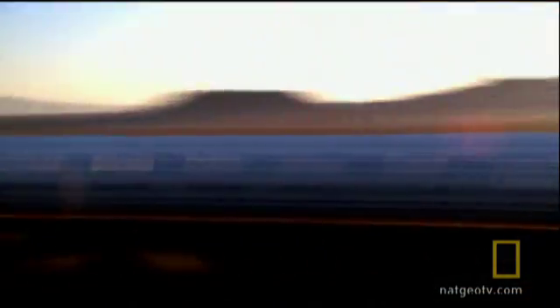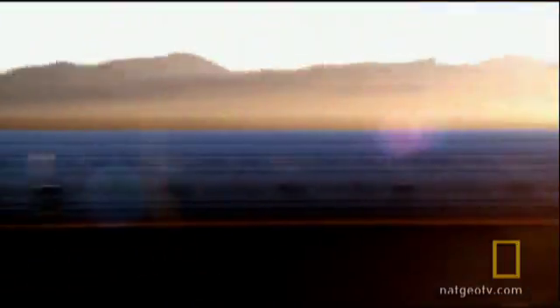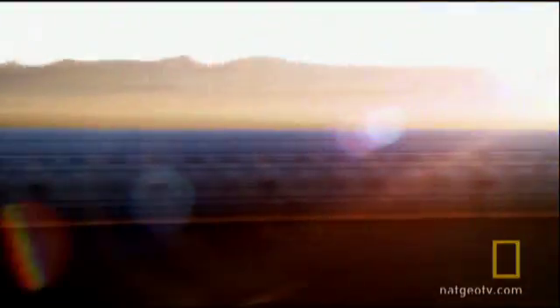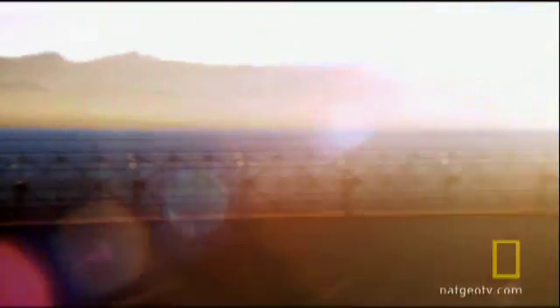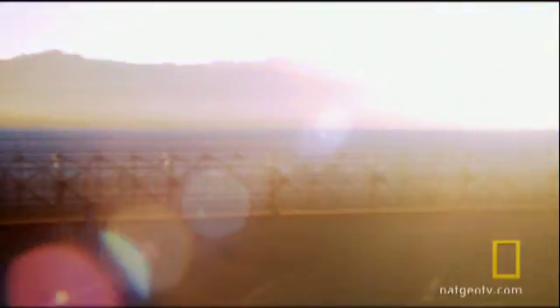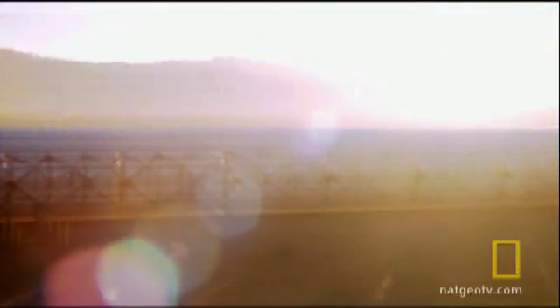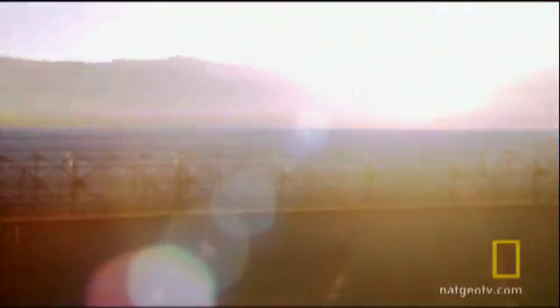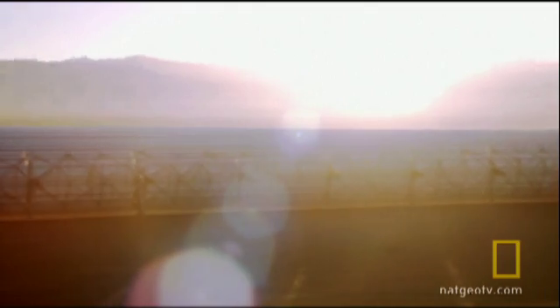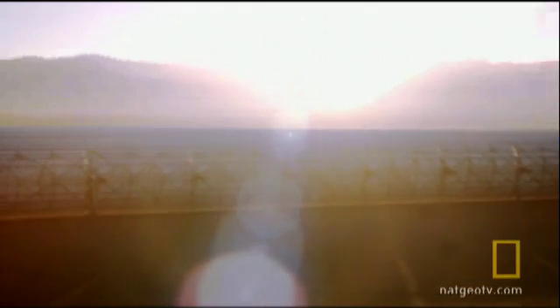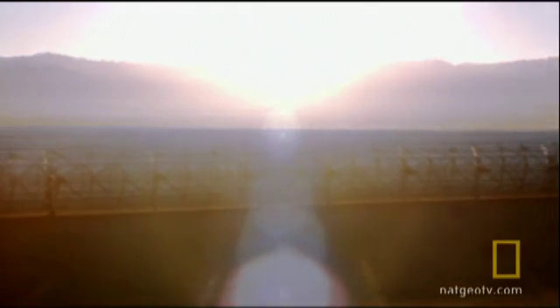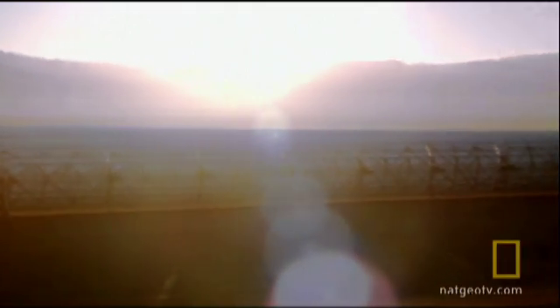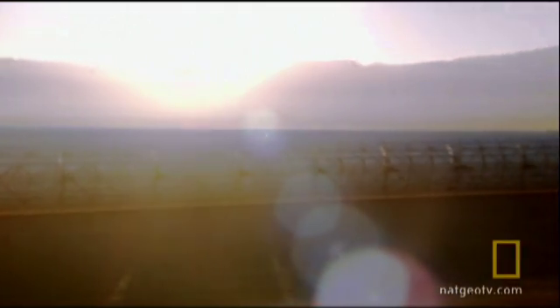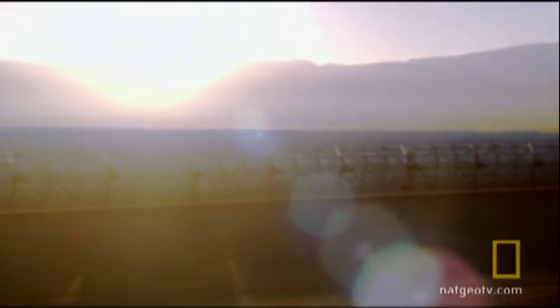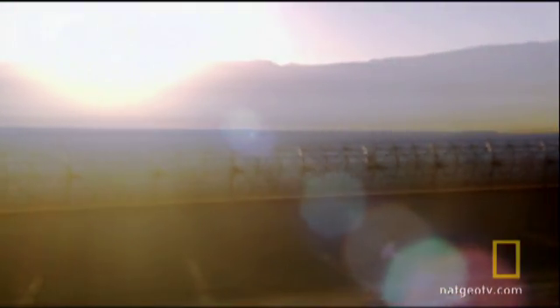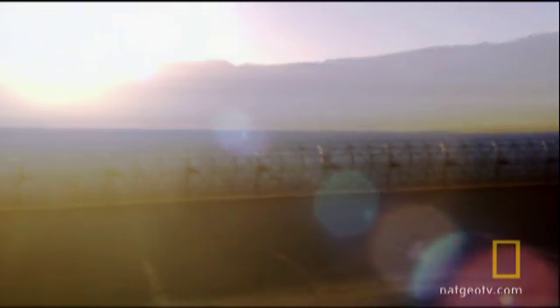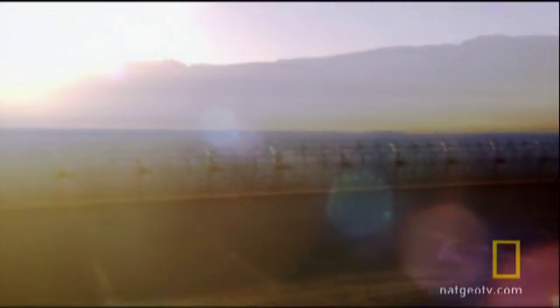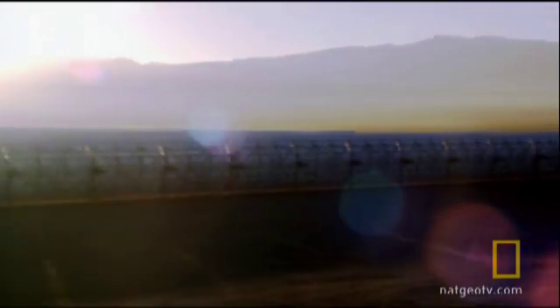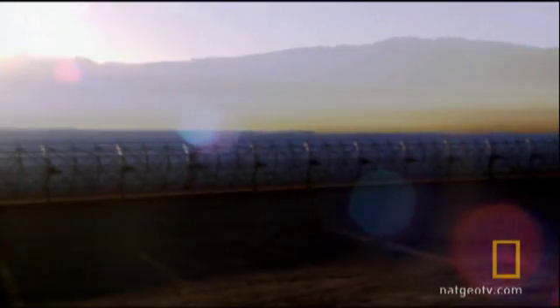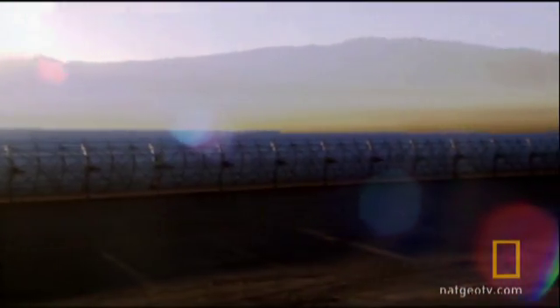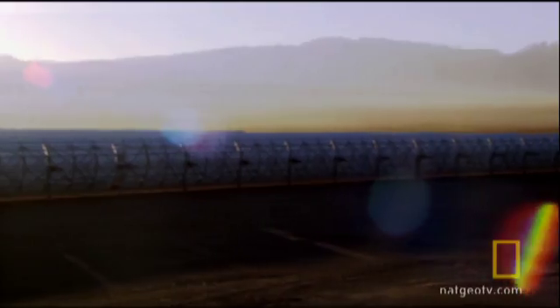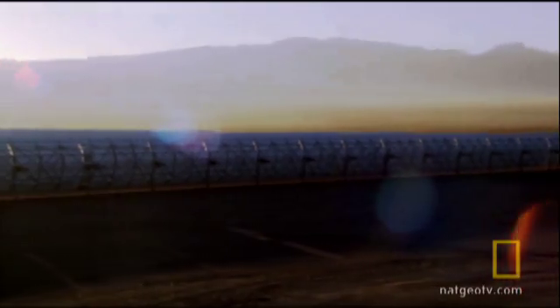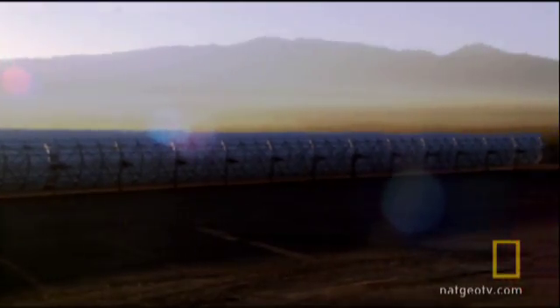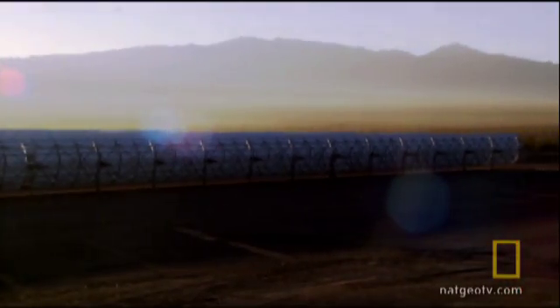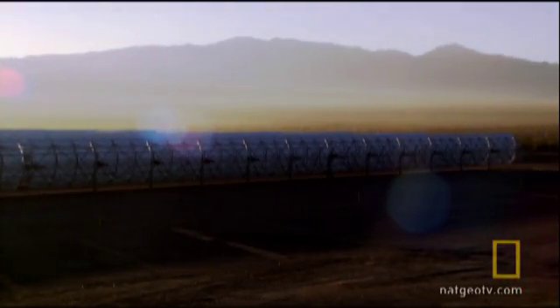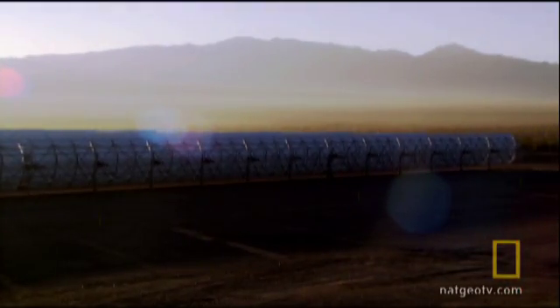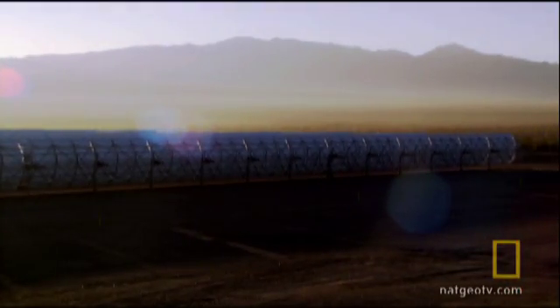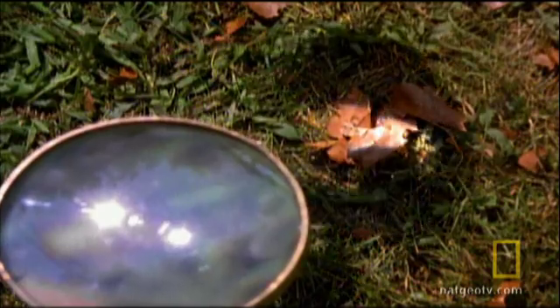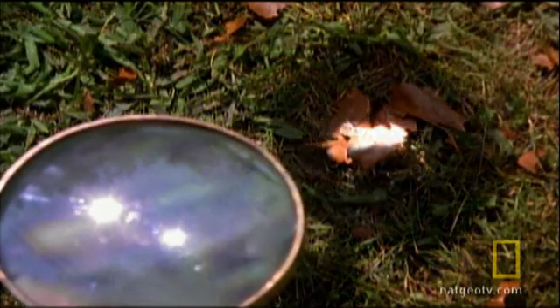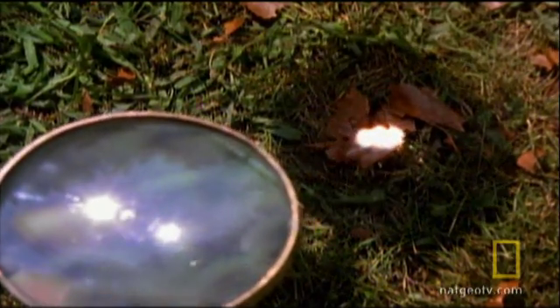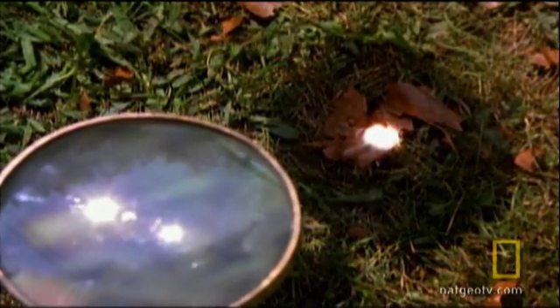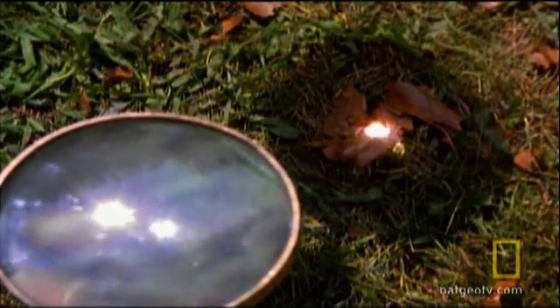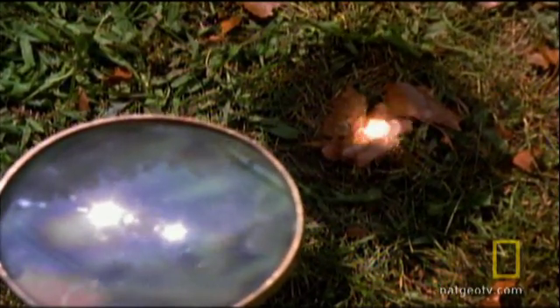Concentrated solar power, on the other hand, doesn't create electricity directly. Instead, it captures and concentrates the rays of the sun to create heat, much the same way we did as children.